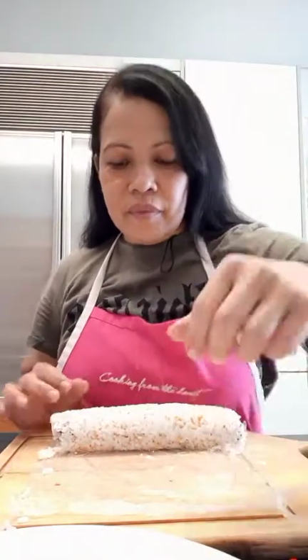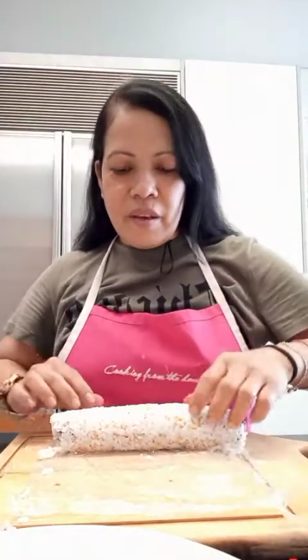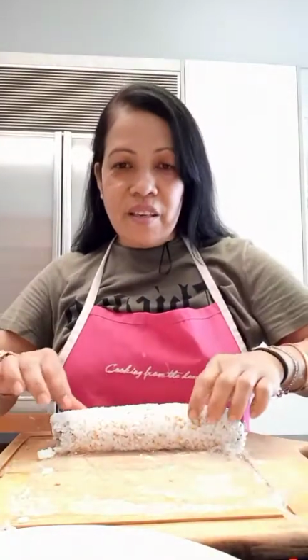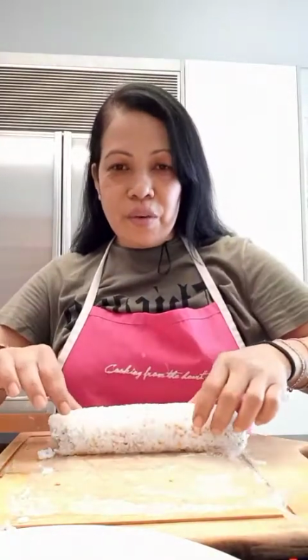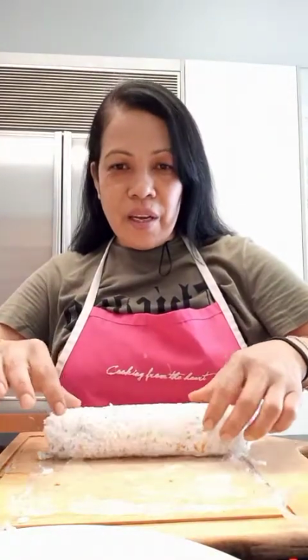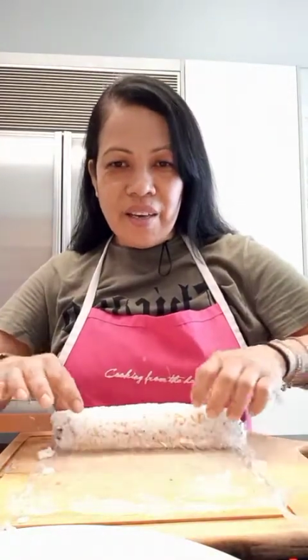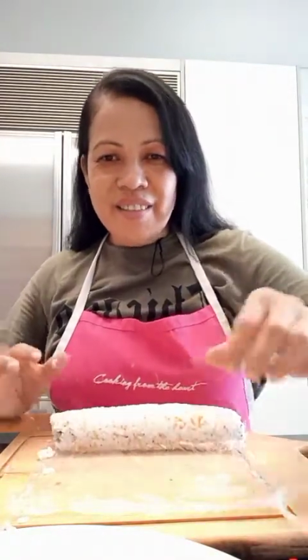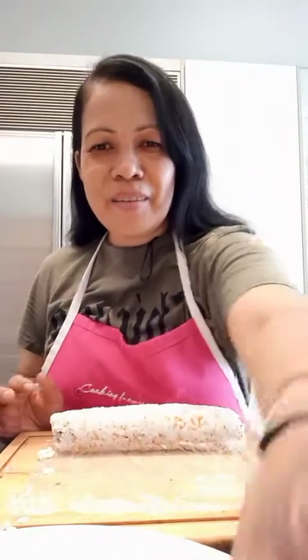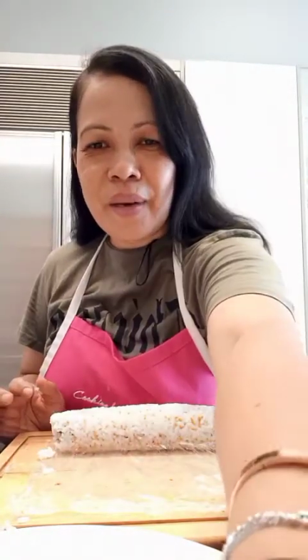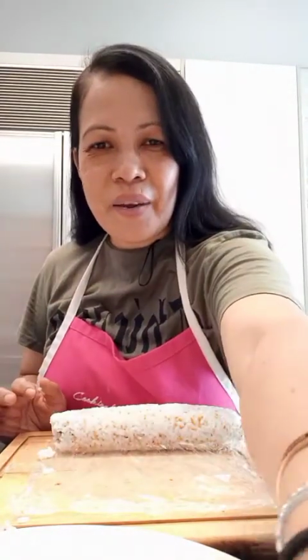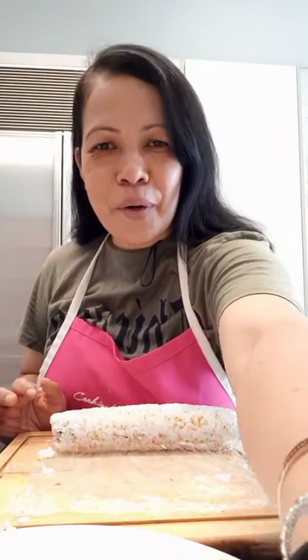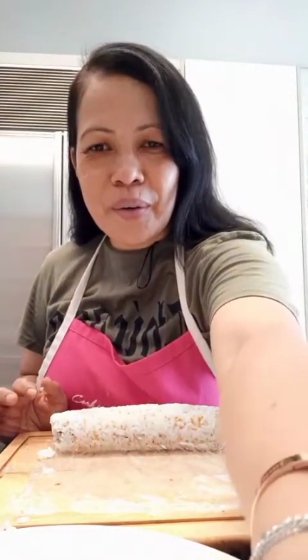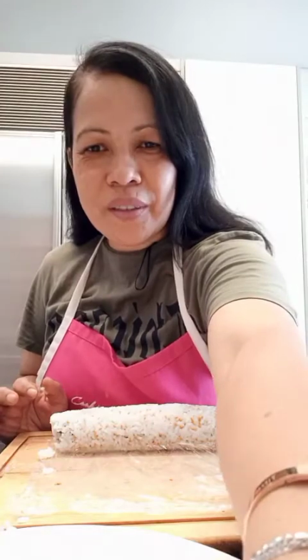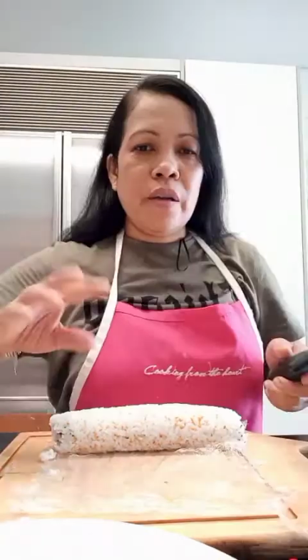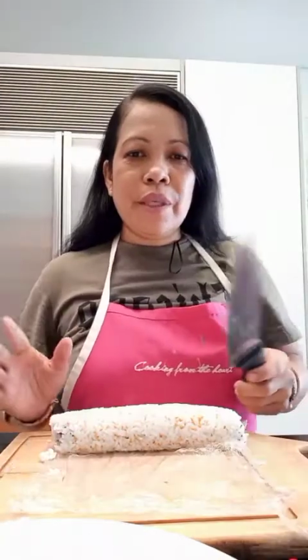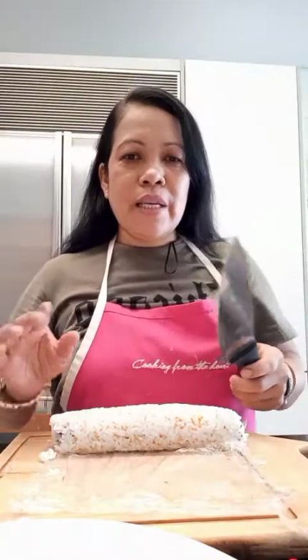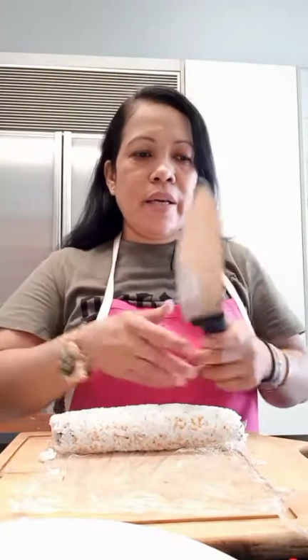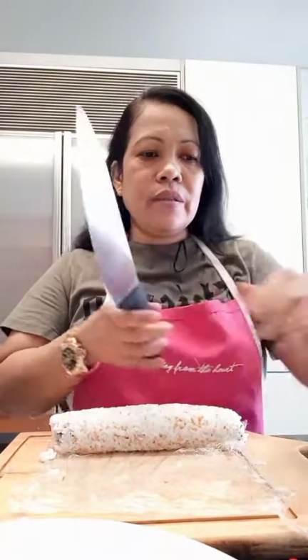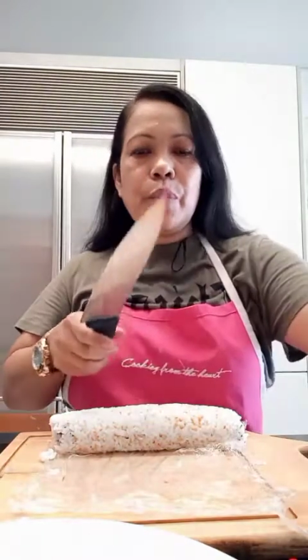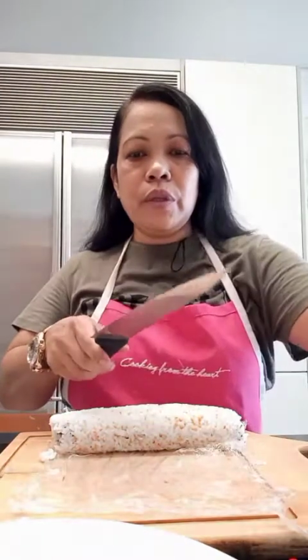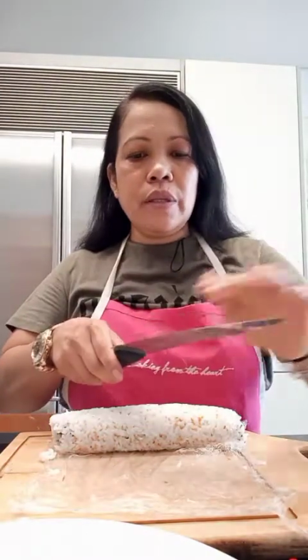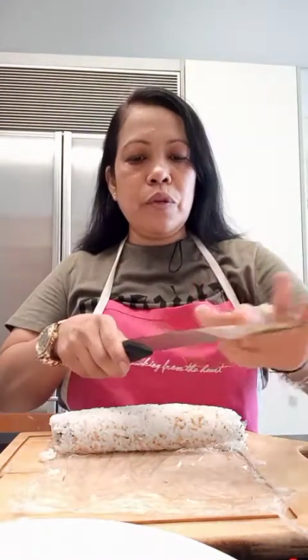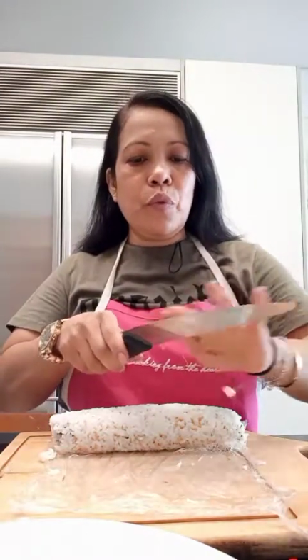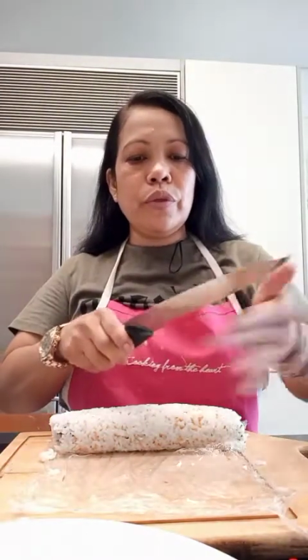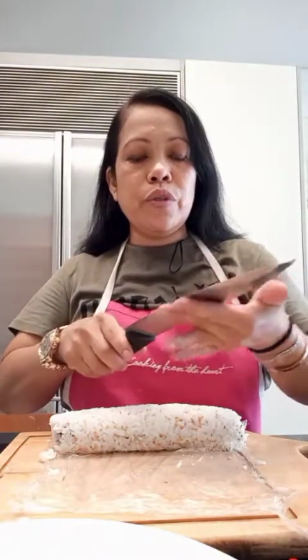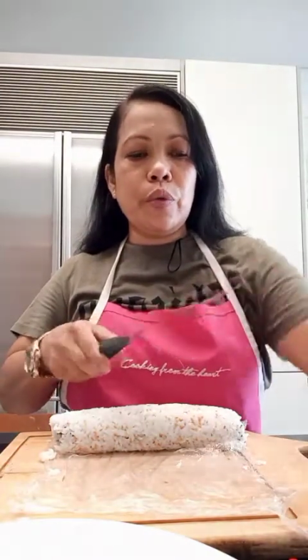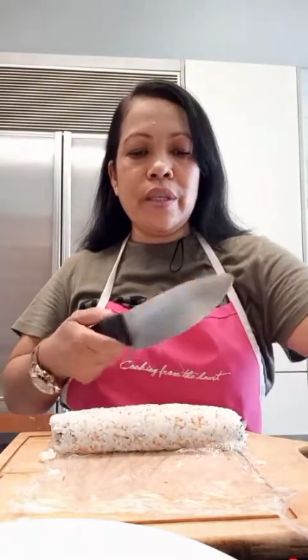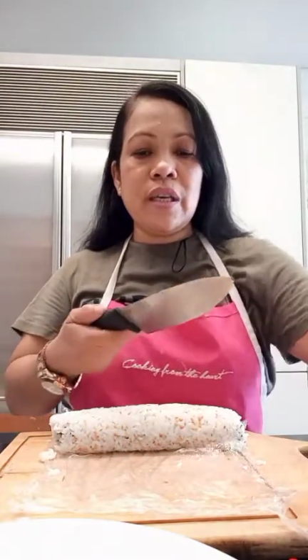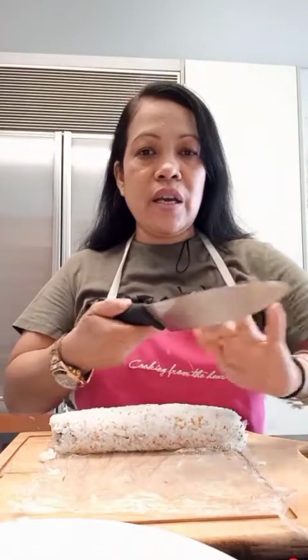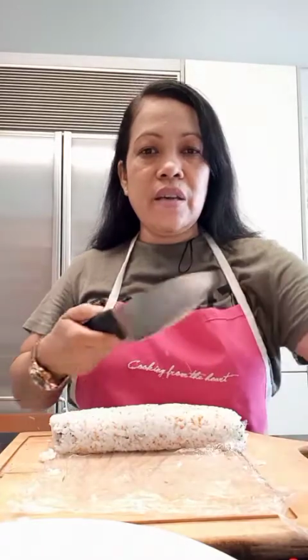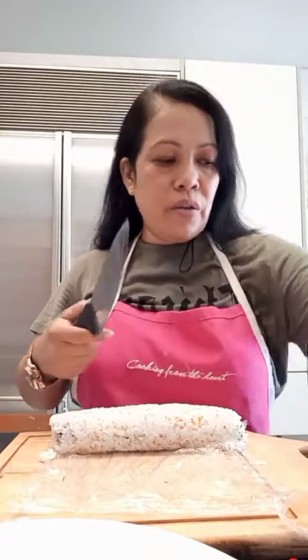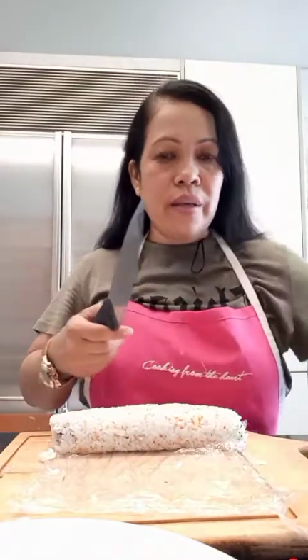It's ready! Hey guys, my California rolls — now we slice. We put a little bit of water on the knife so it will not stick to the rice.